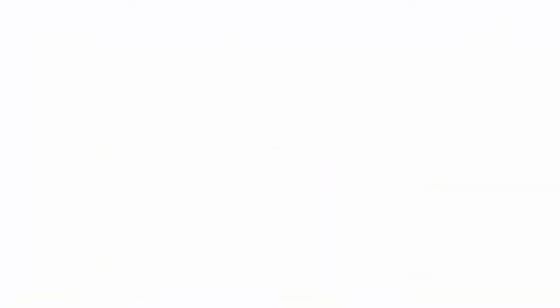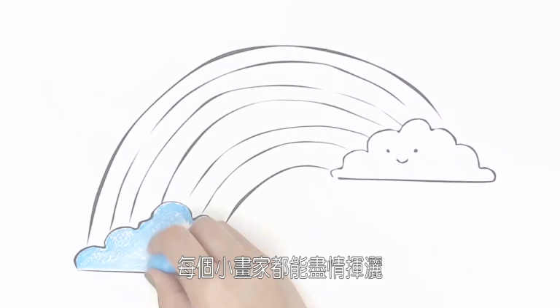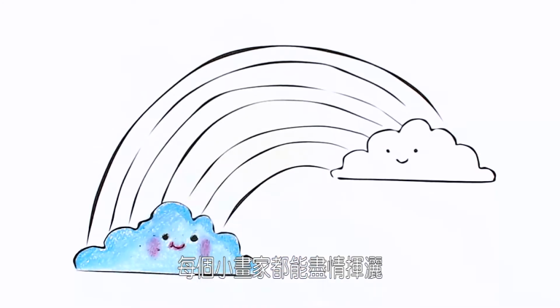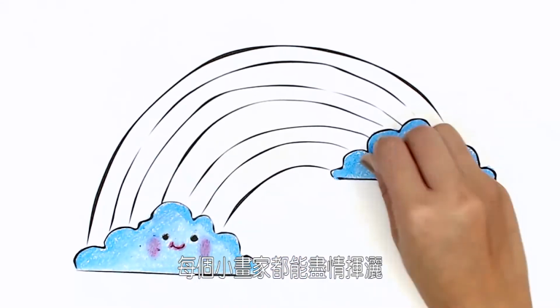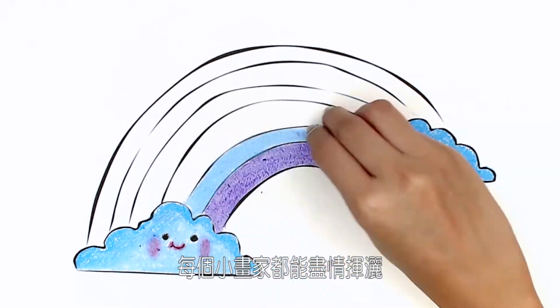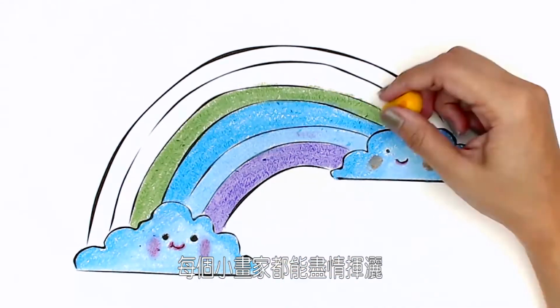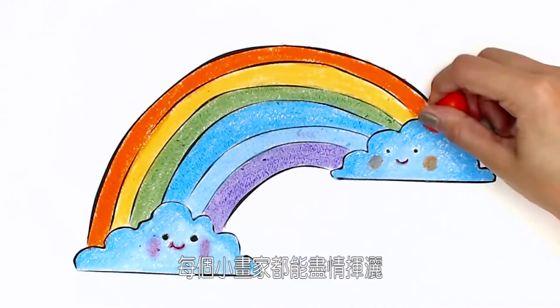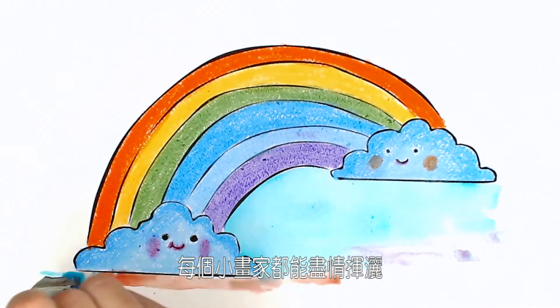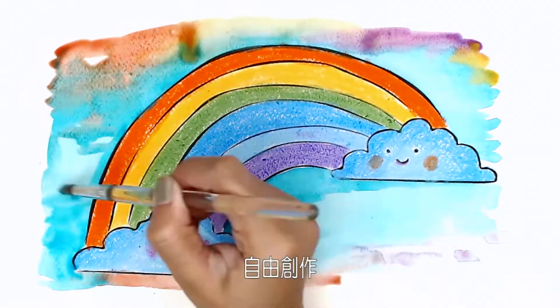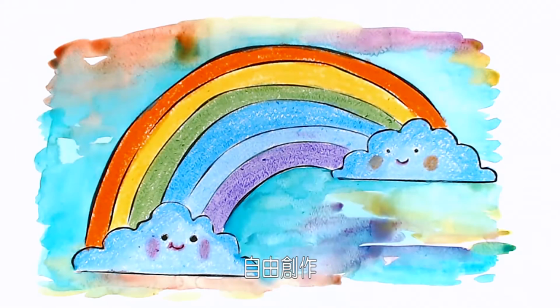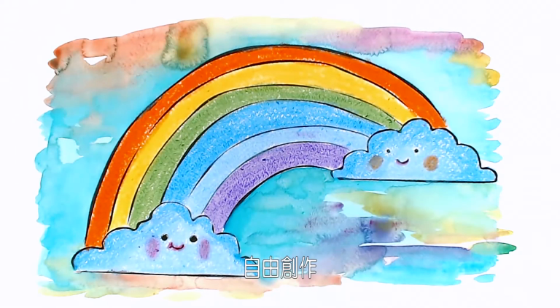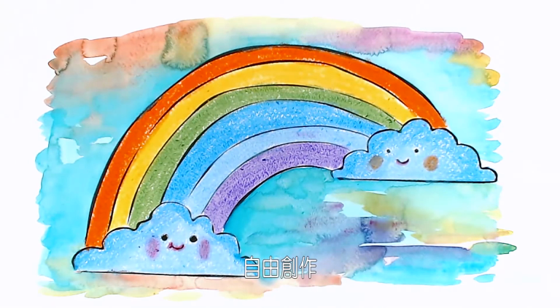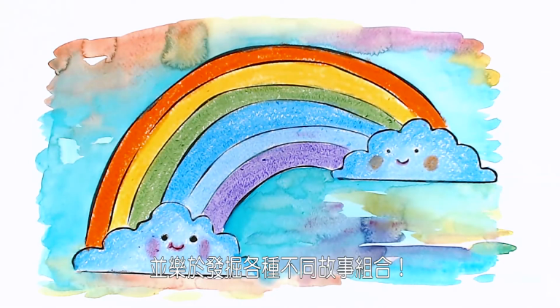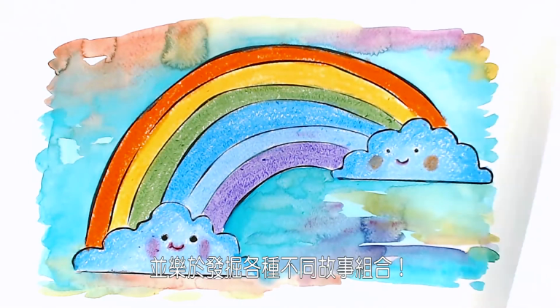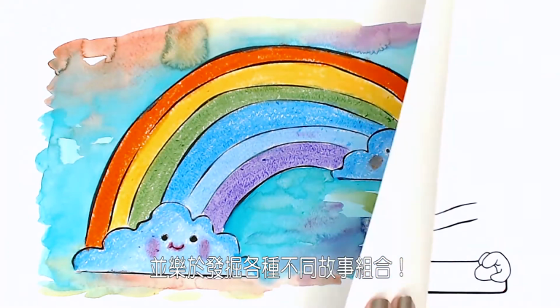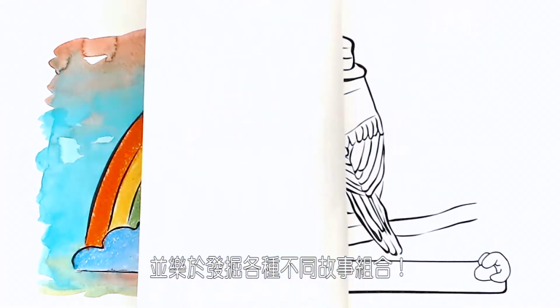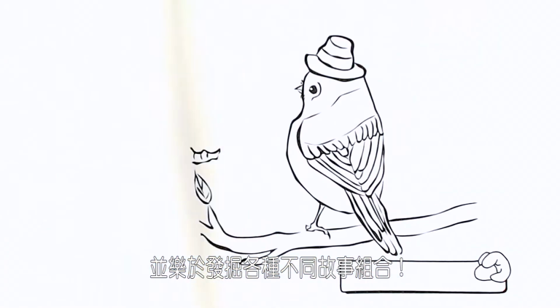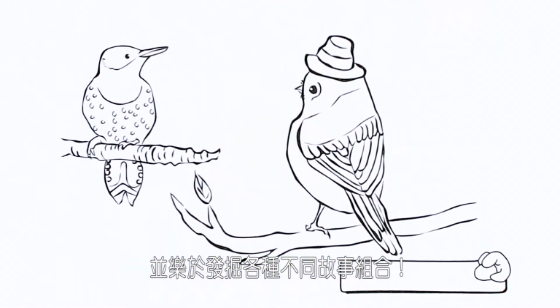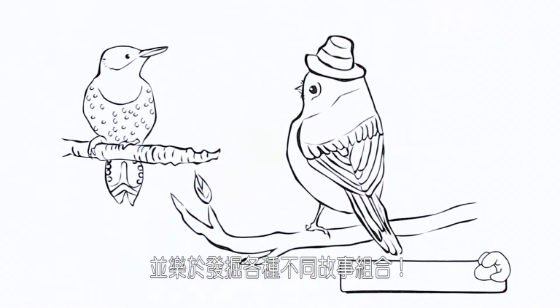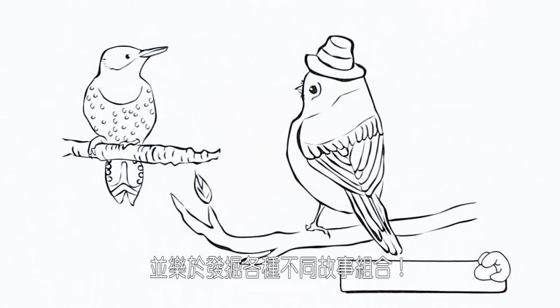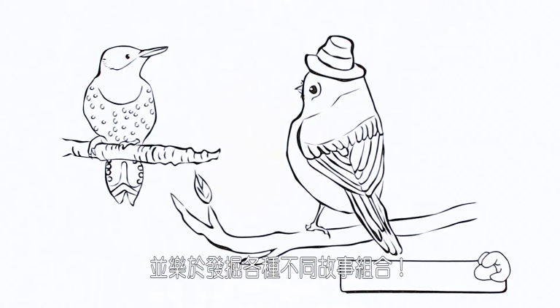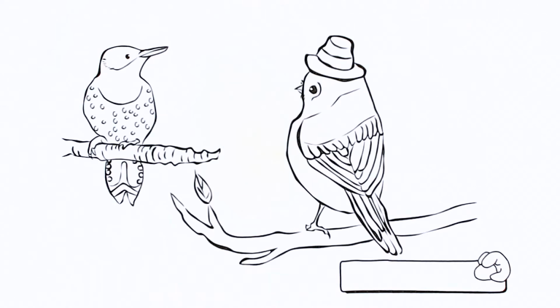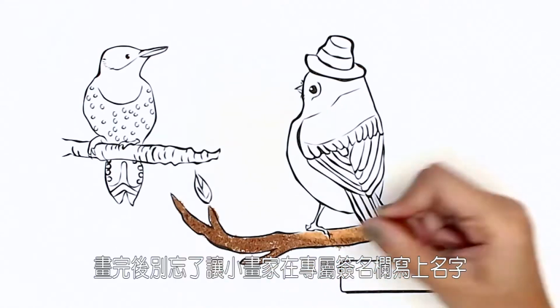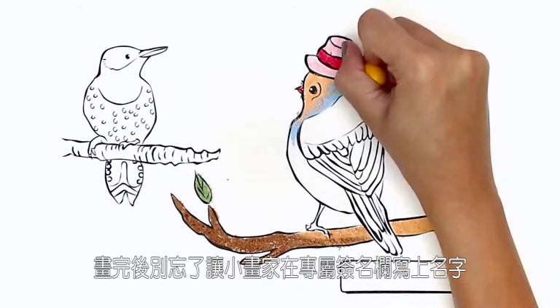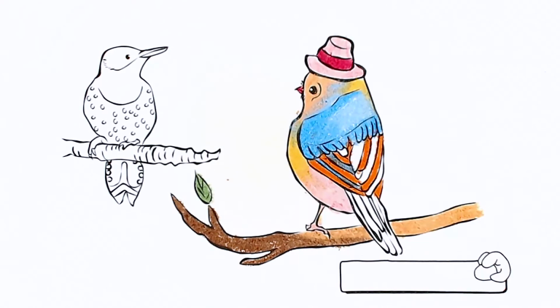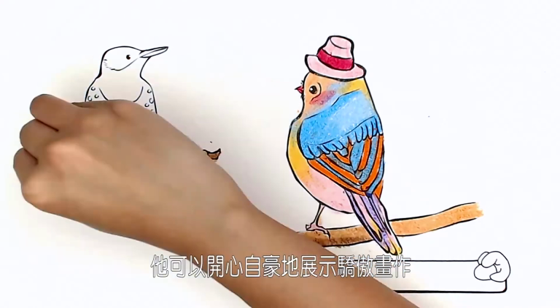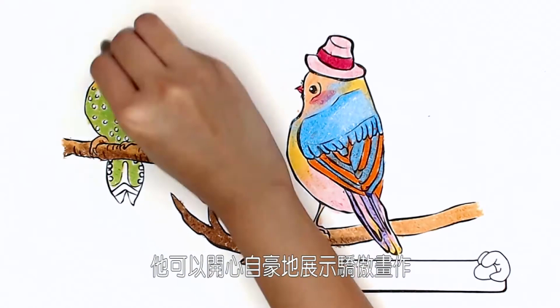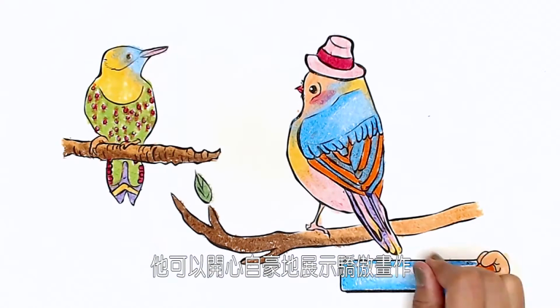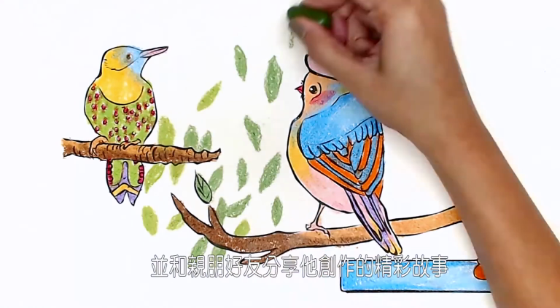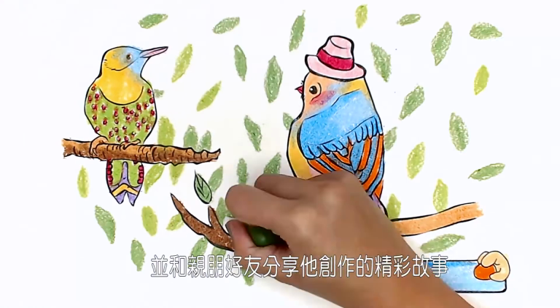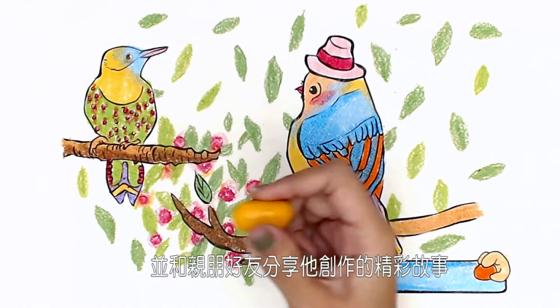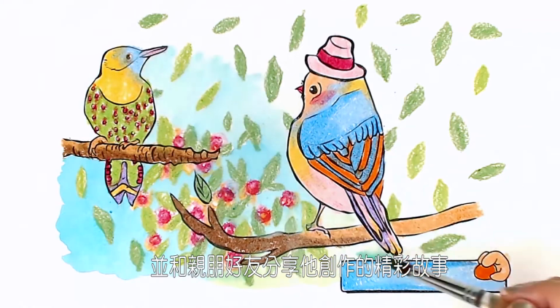Watch your children create one-page masterpieces to proudly display, or sequence their pages into endless story combinations. They can sign their brilliant works of art using our special signature boxes.